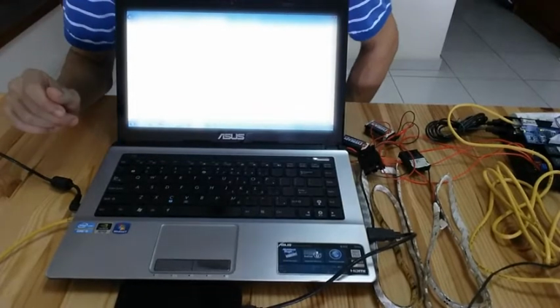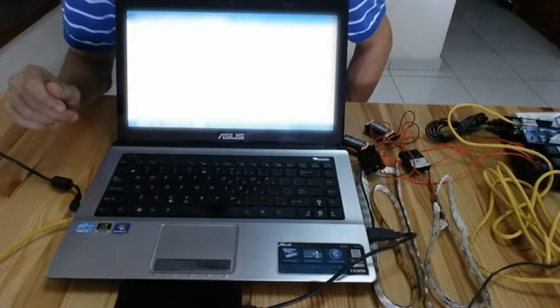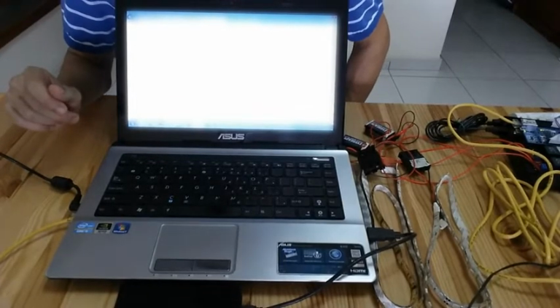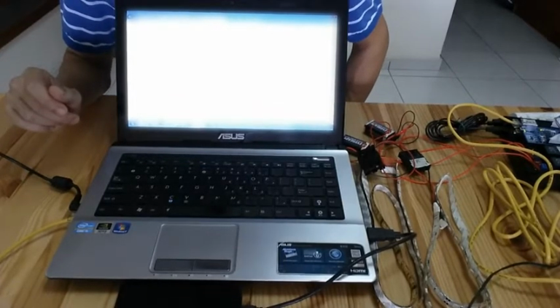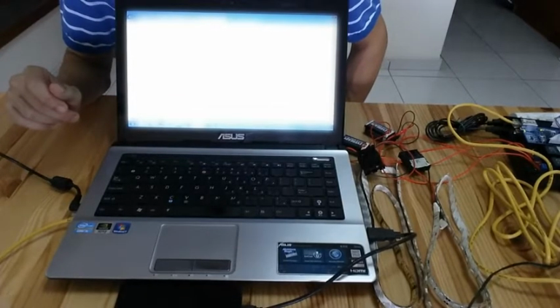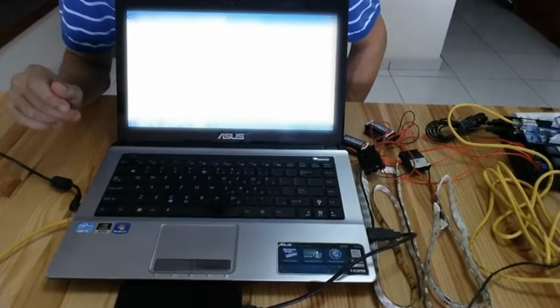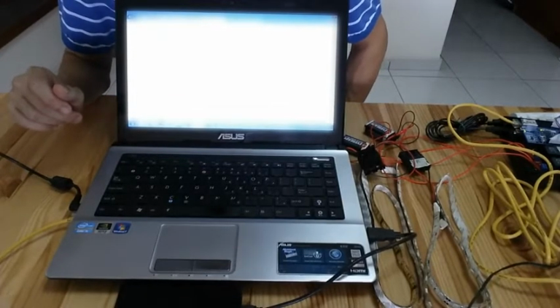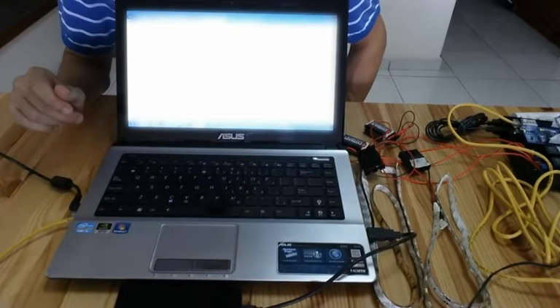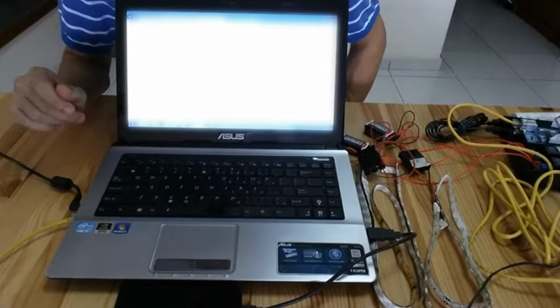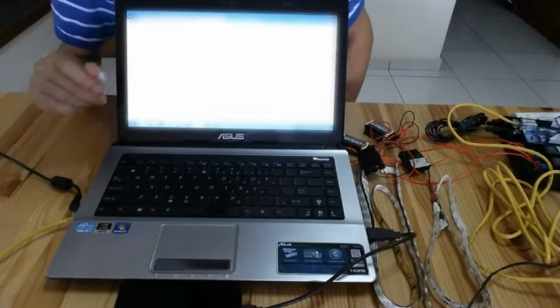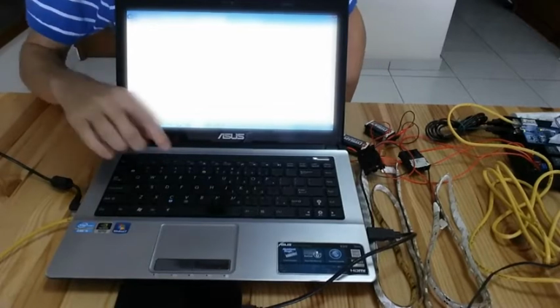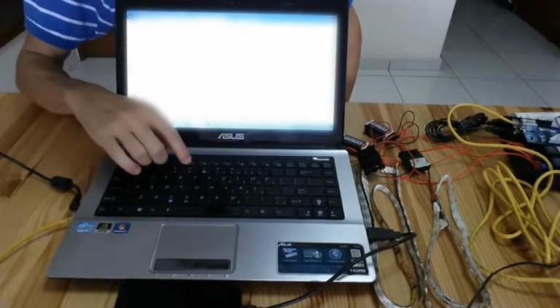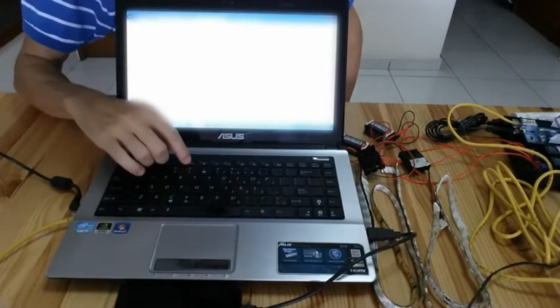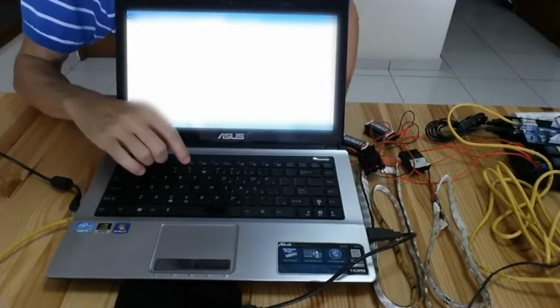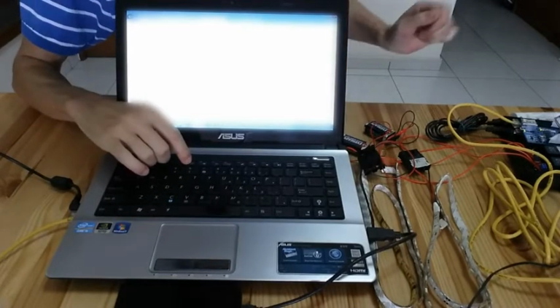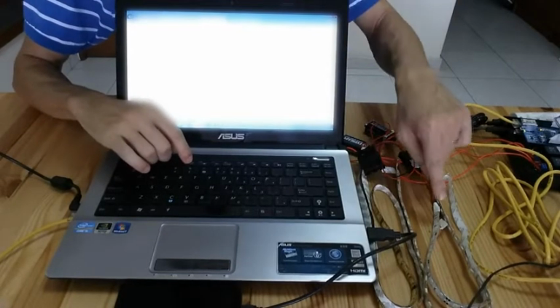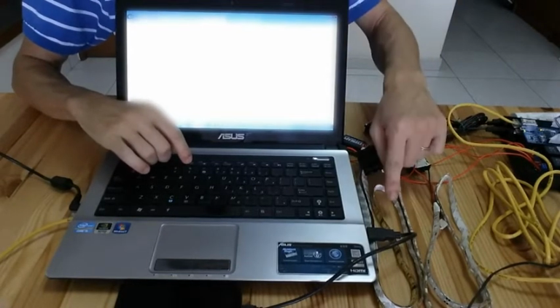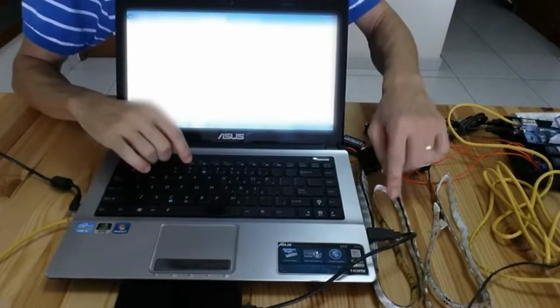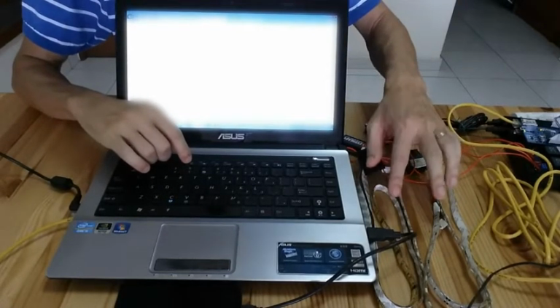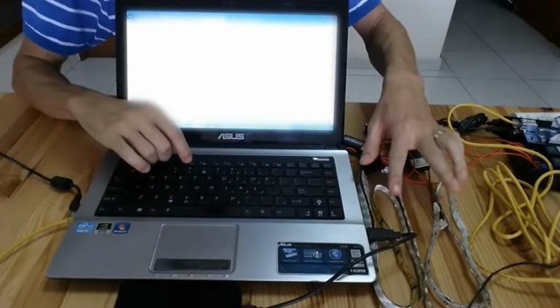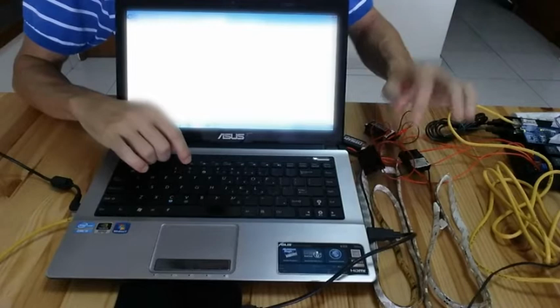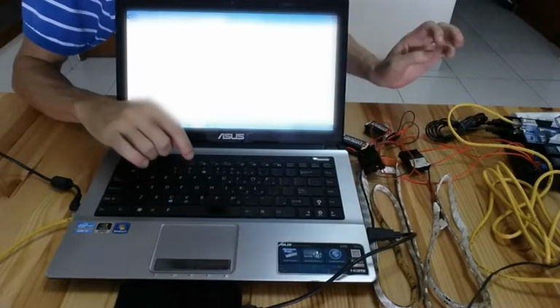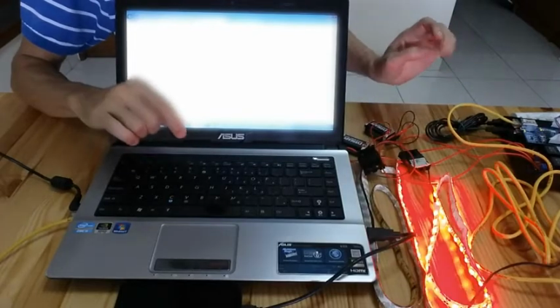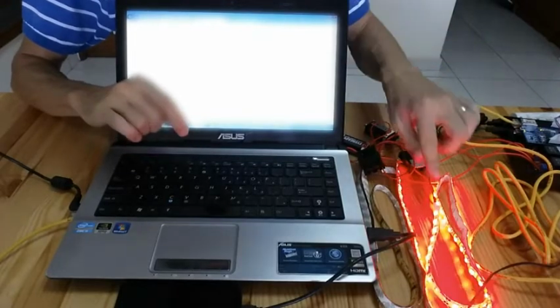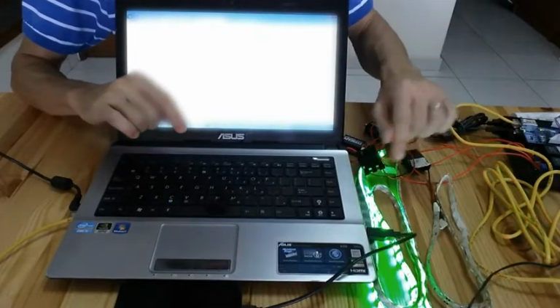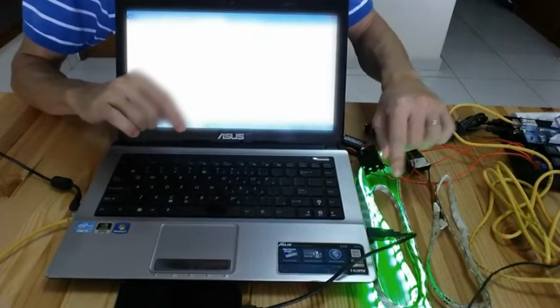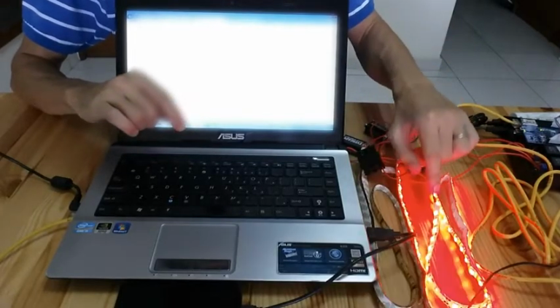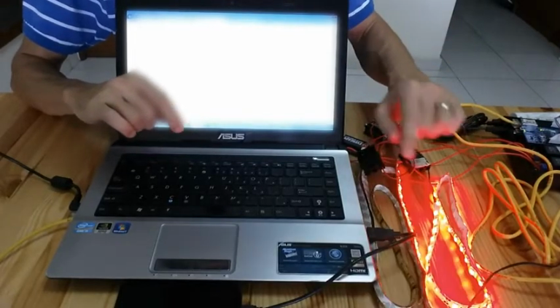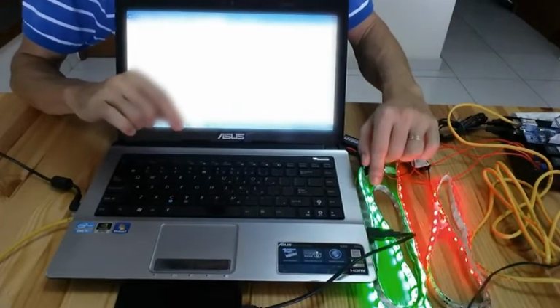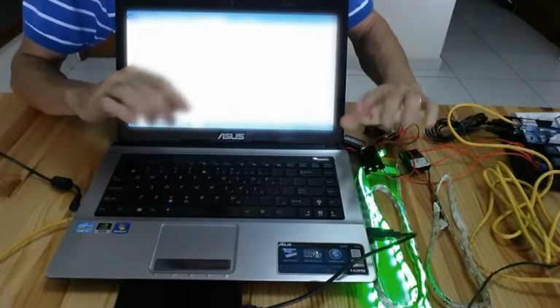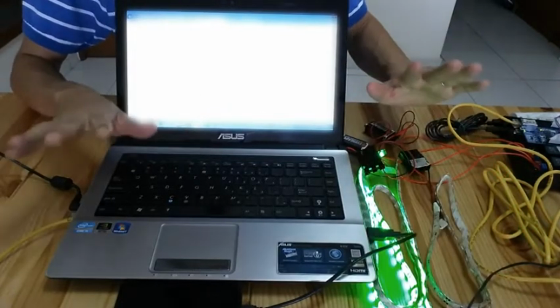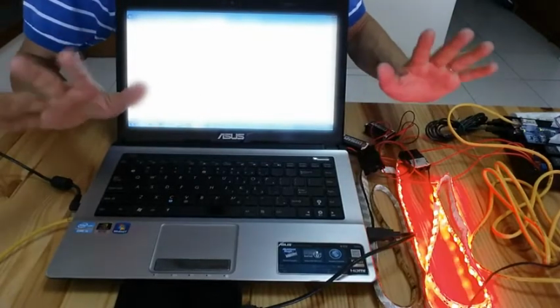Let me do a test to make sure everything is set properly. I will refresh this page and the red lights and green lights will be switching on and off. Red, green, red, green. So everything is okay.